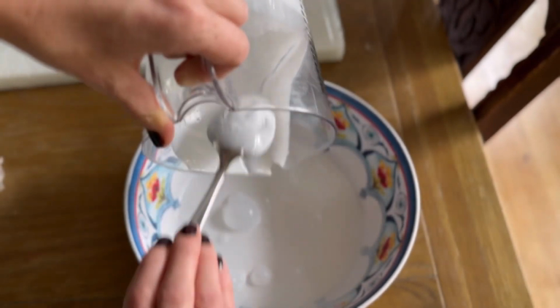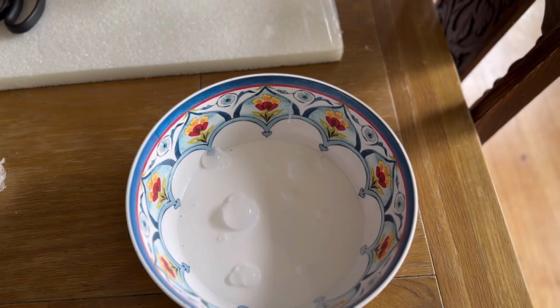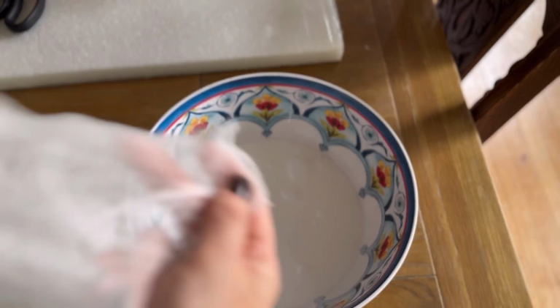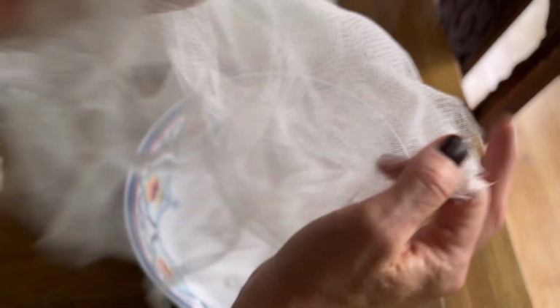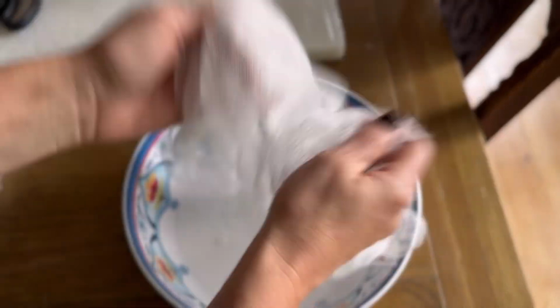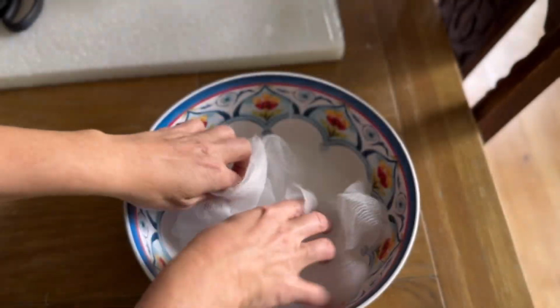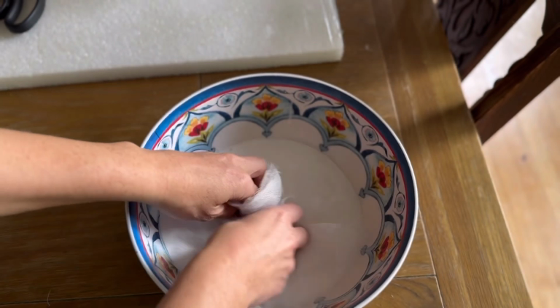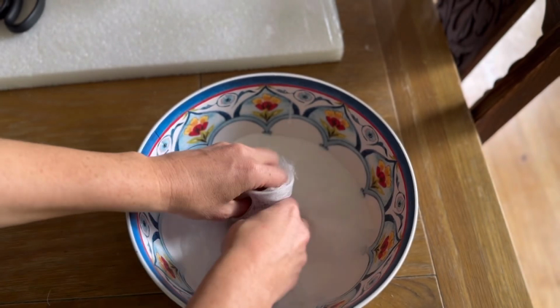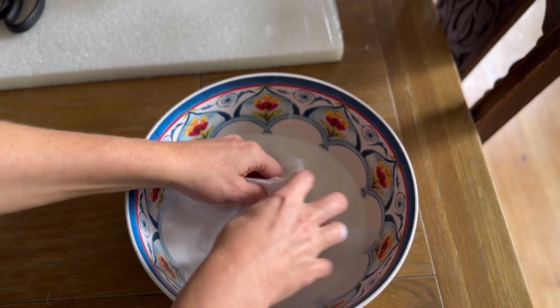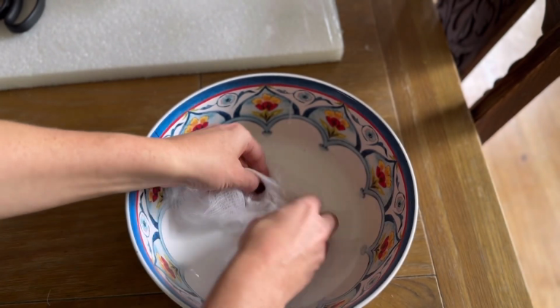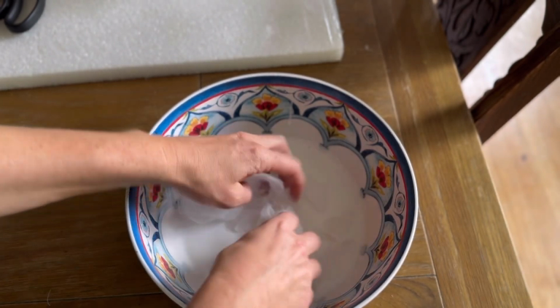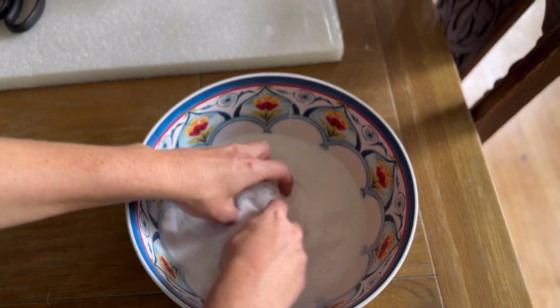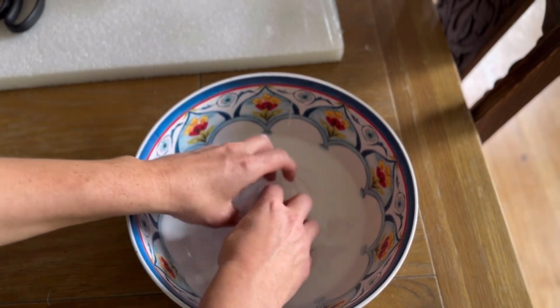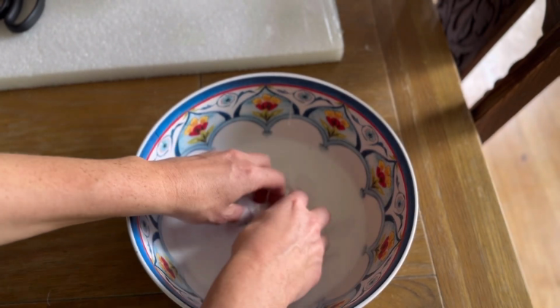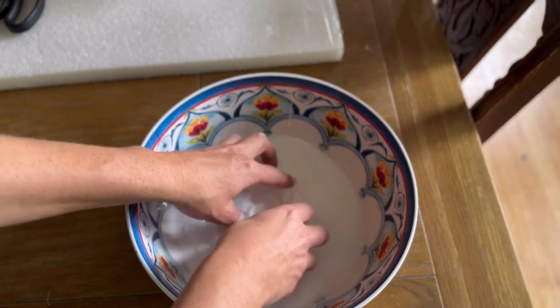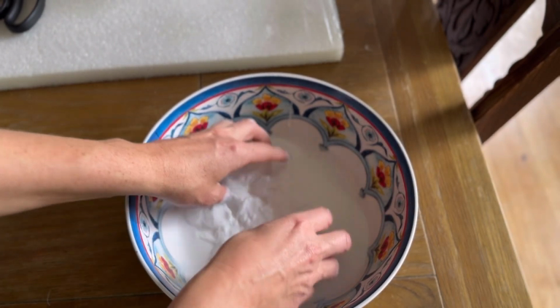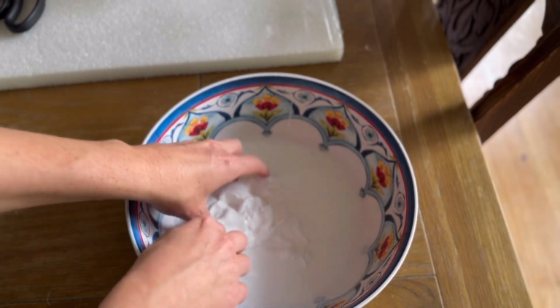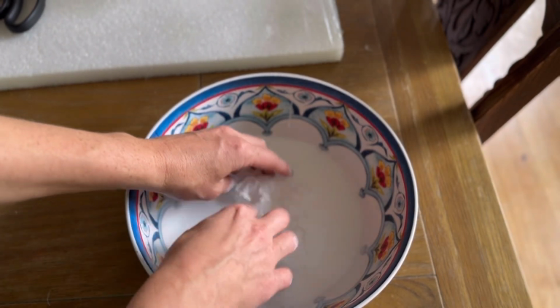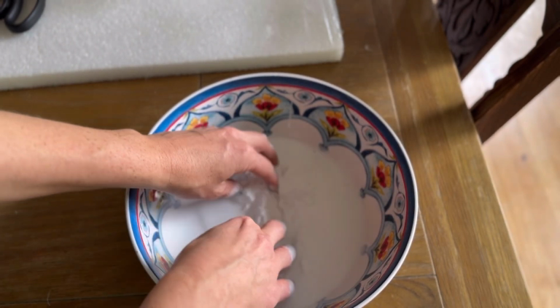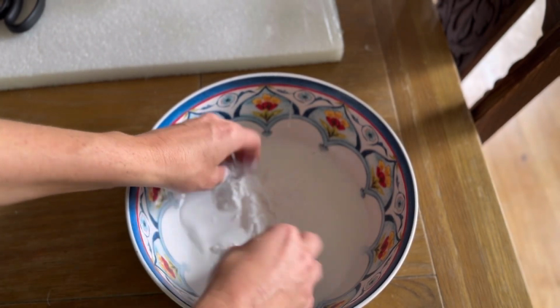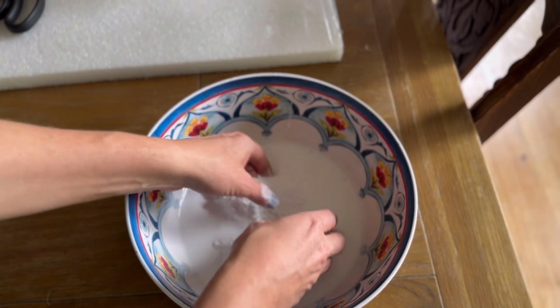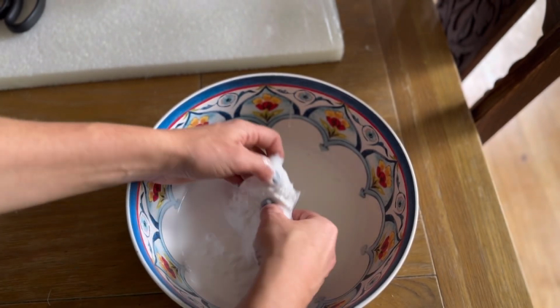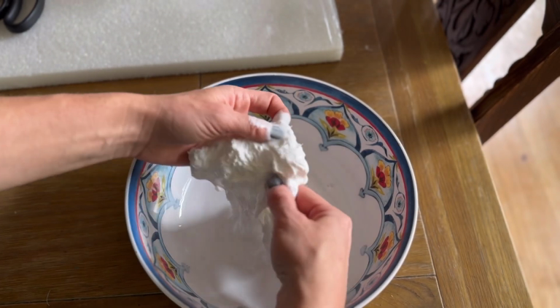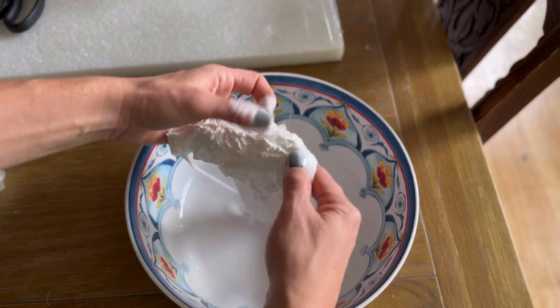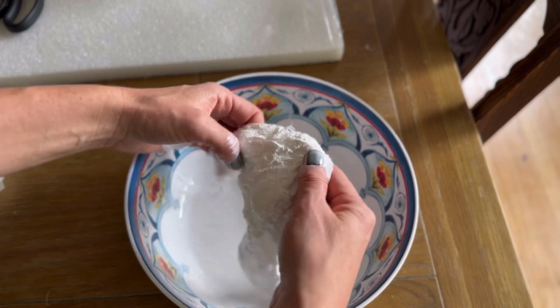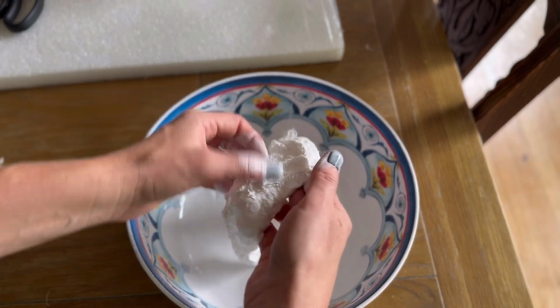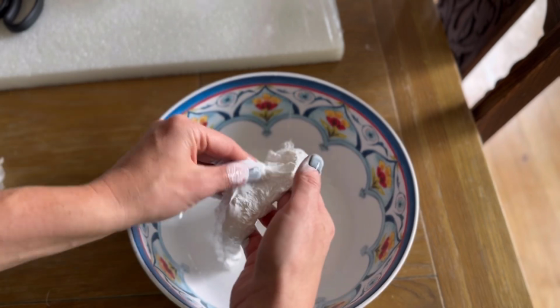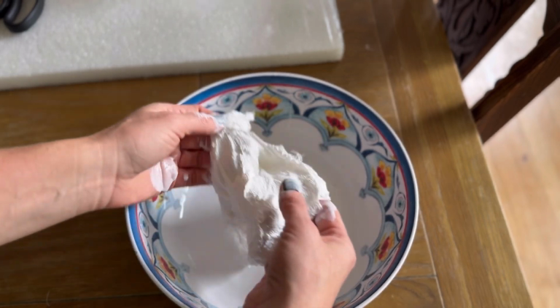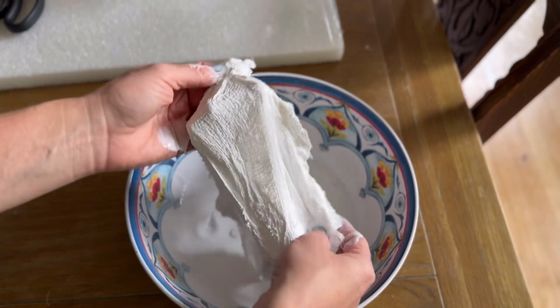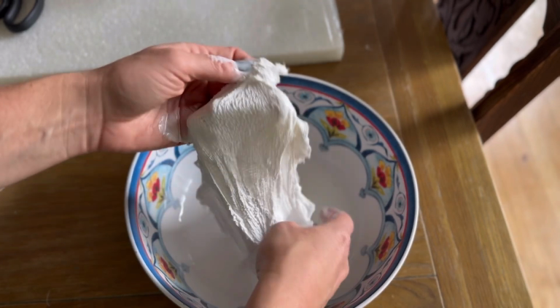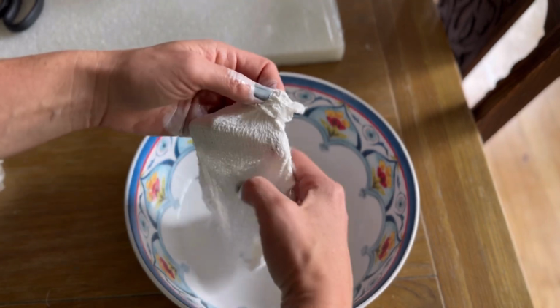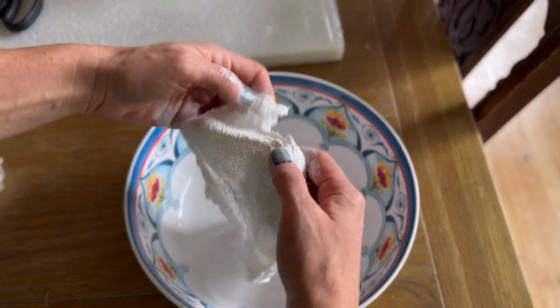We are going to grab our cheesecloth, just cut it to the size you want. We're going to drench it in the glue mixture, wring it out, and set it on top of our ghost.